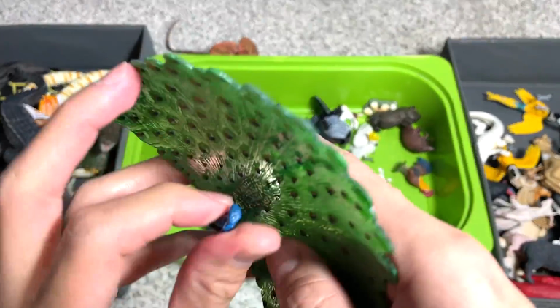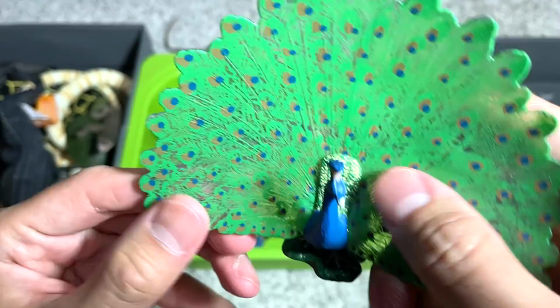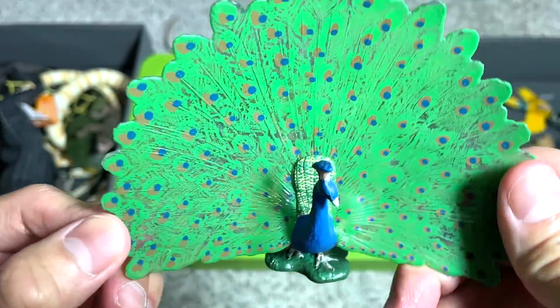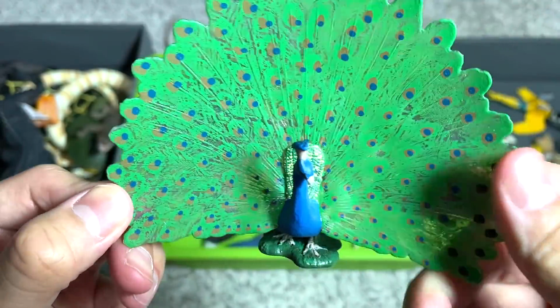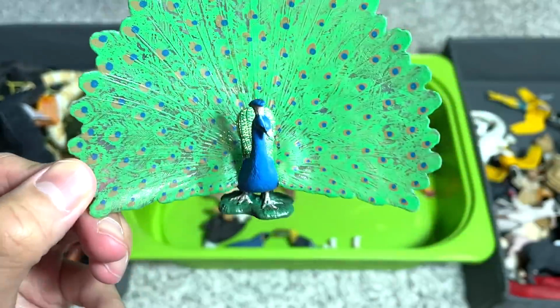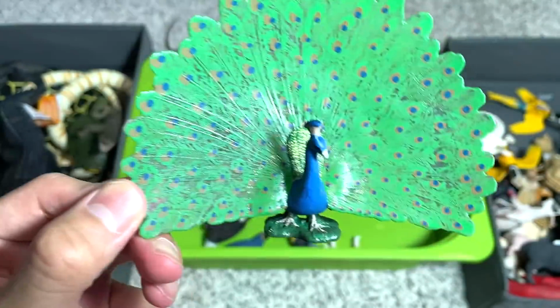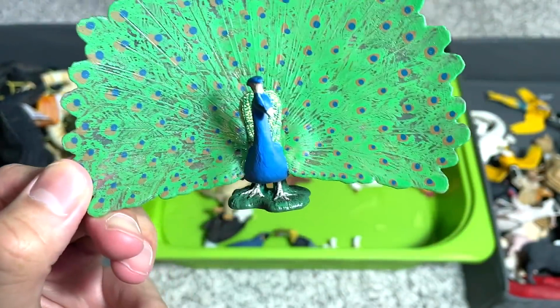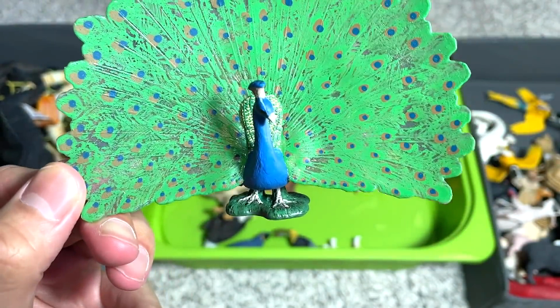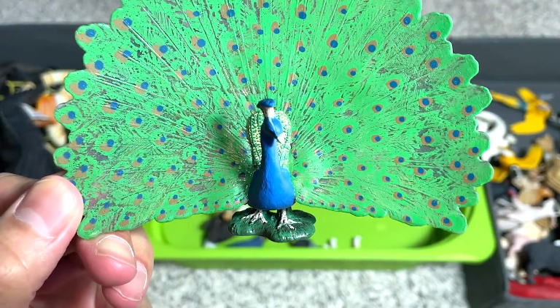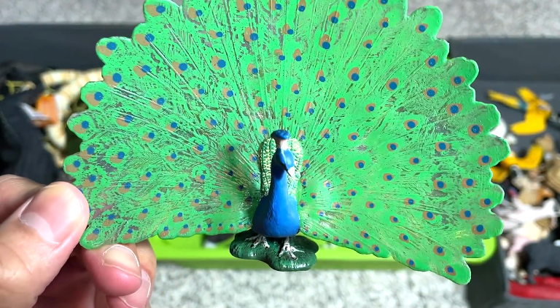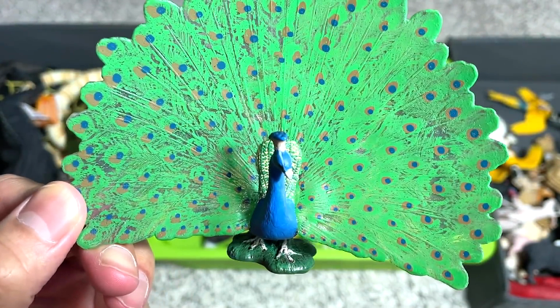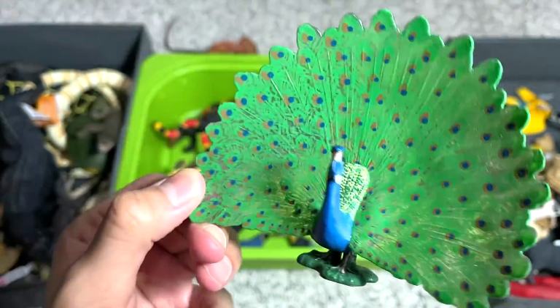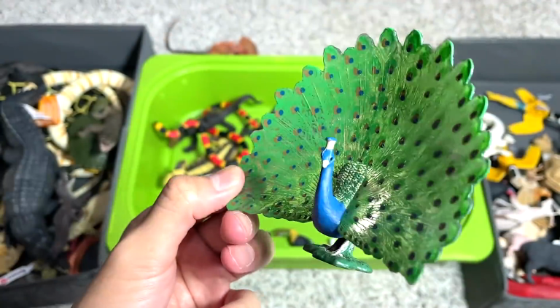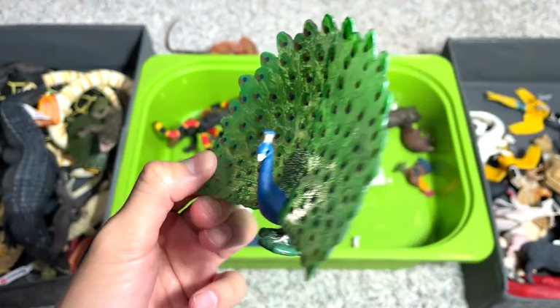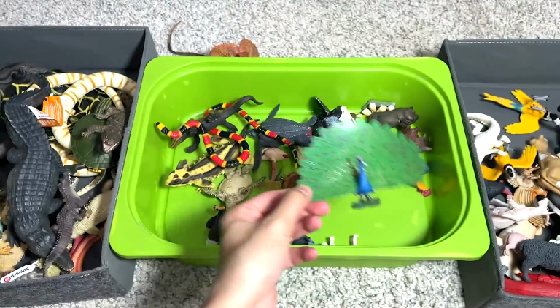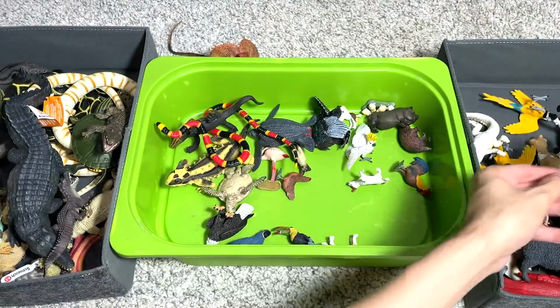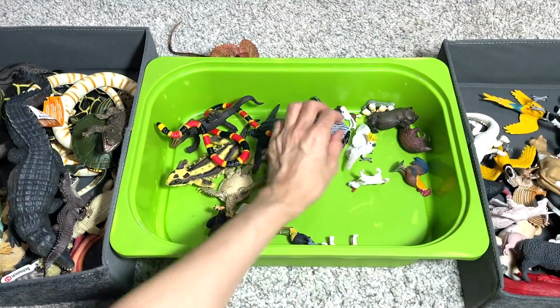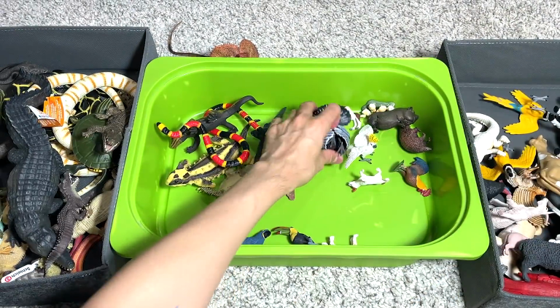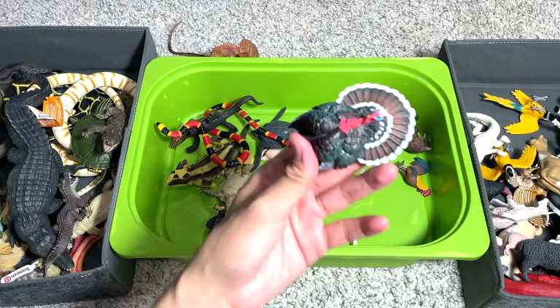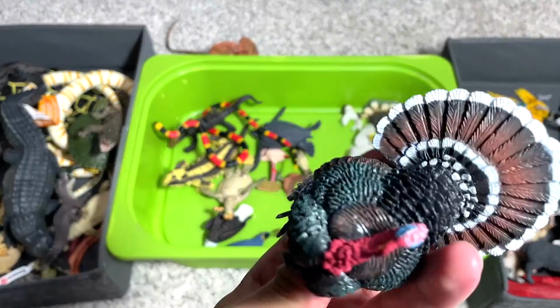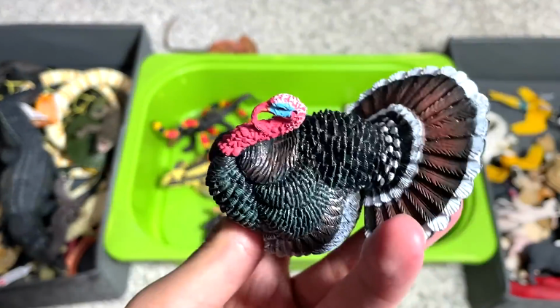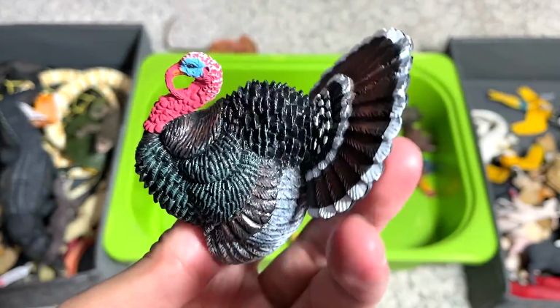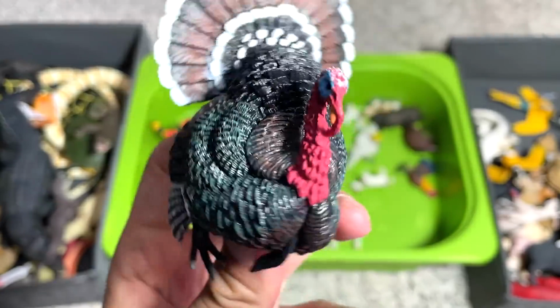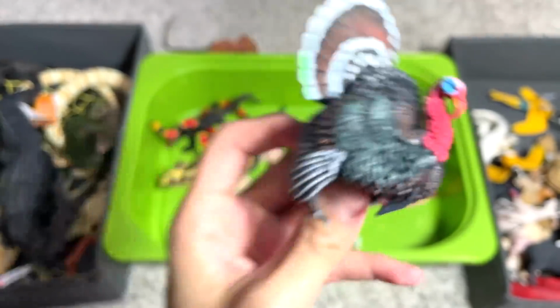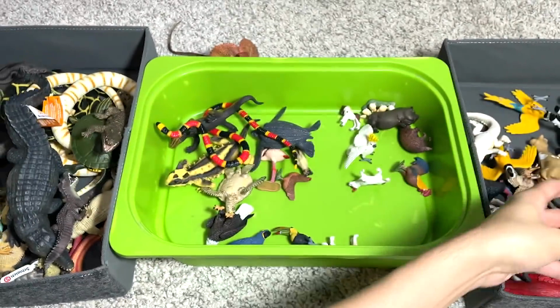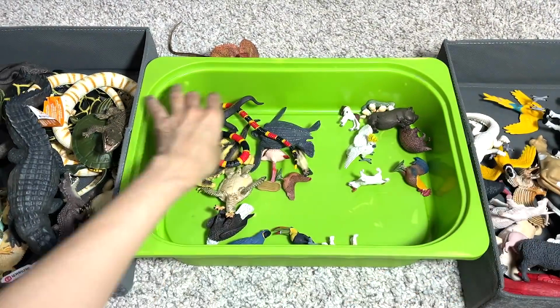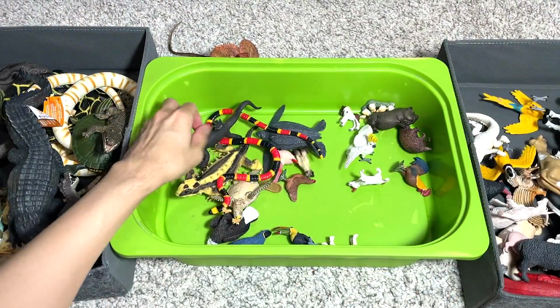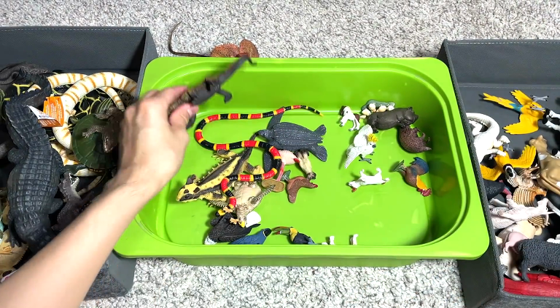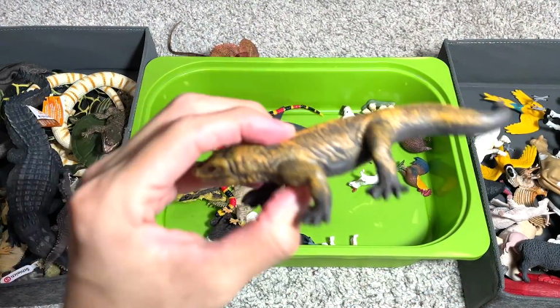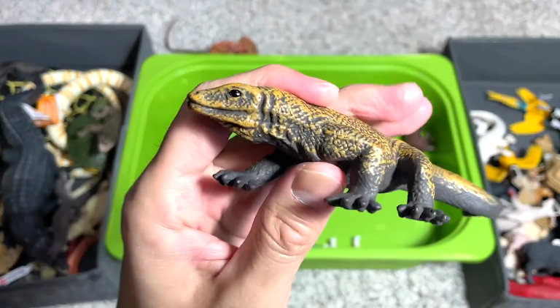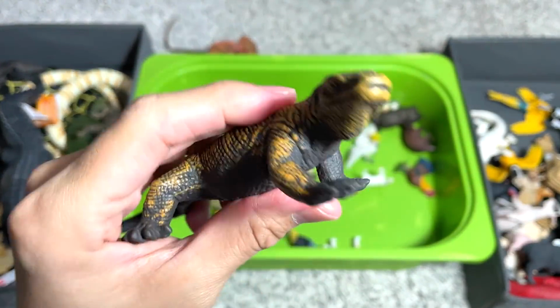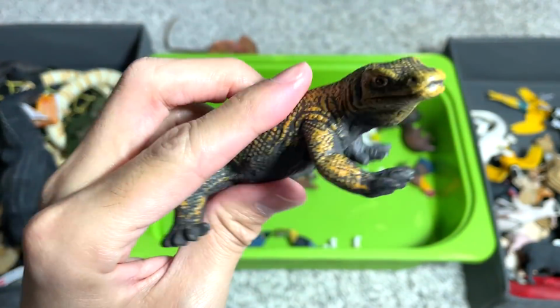Peacock — this figure has been around in our collection for many years. I think we probably got this back in 2014. And turkey — yes, turkey.